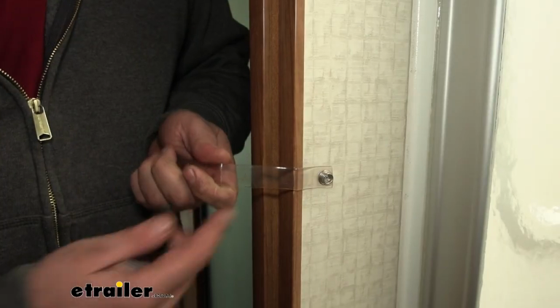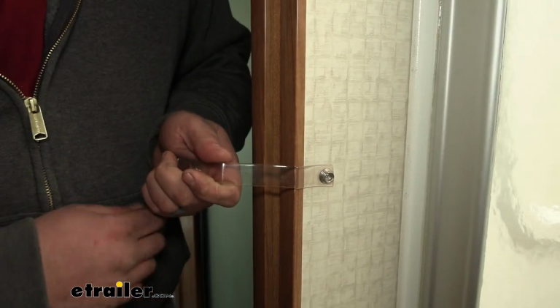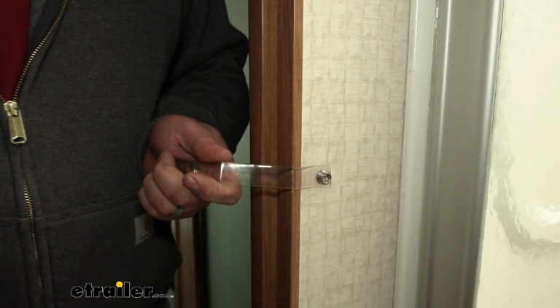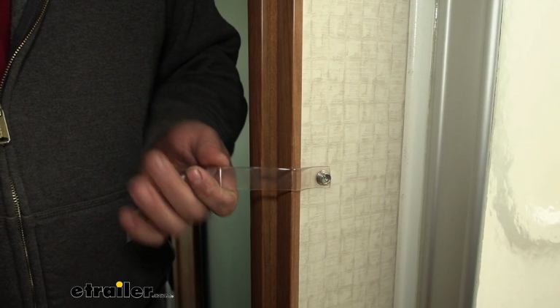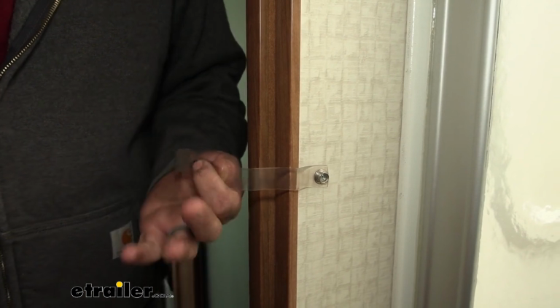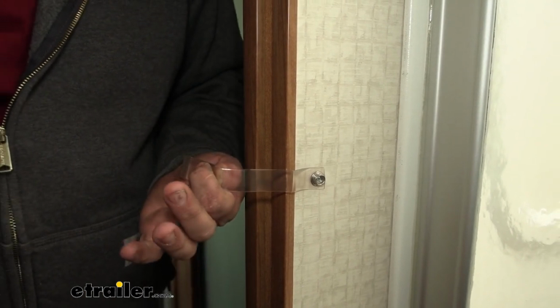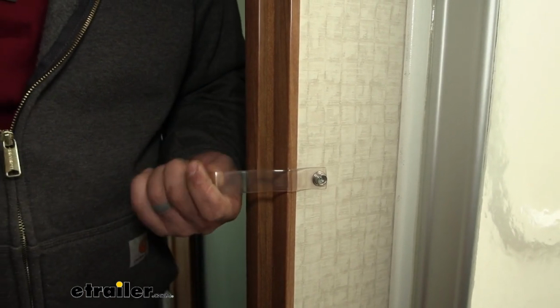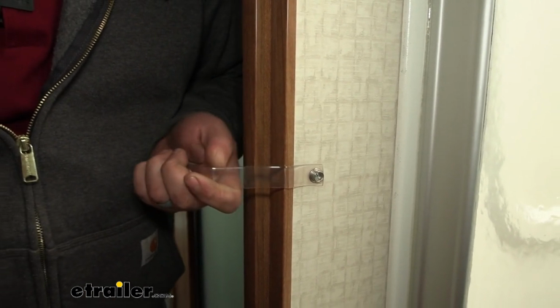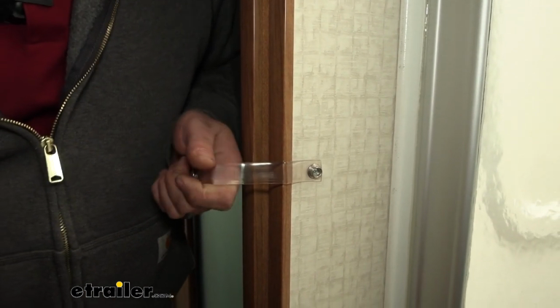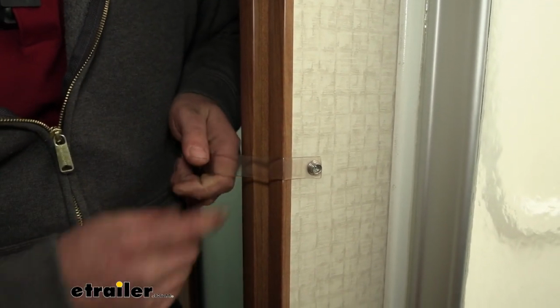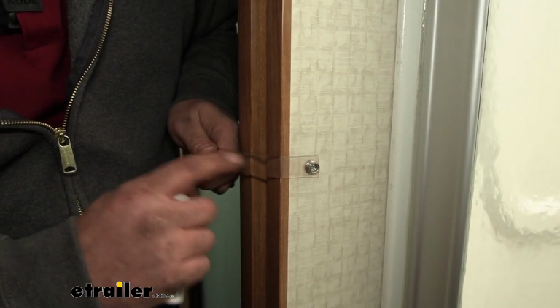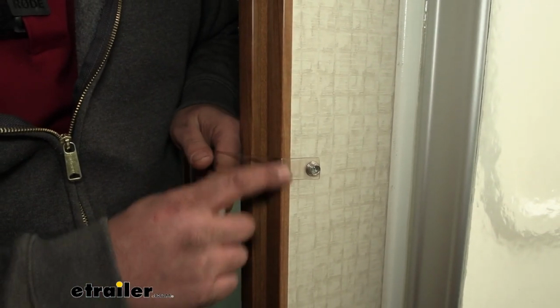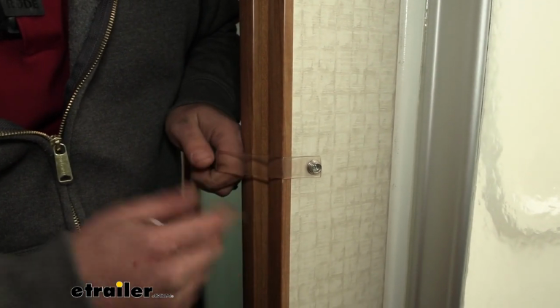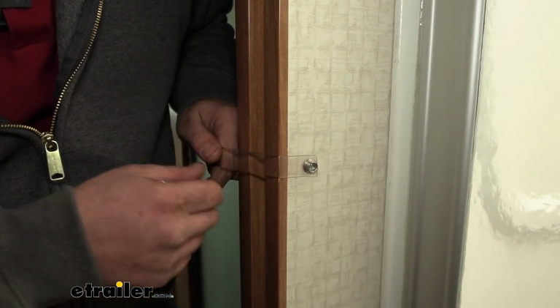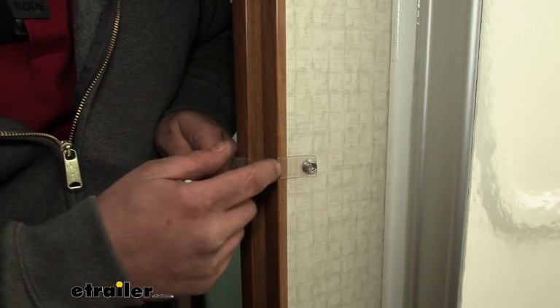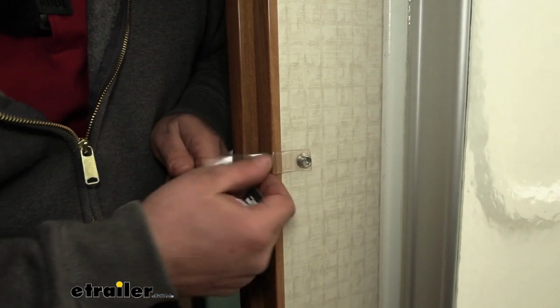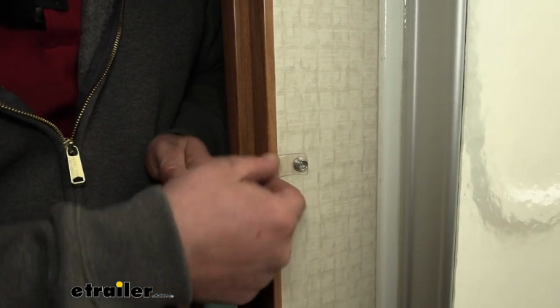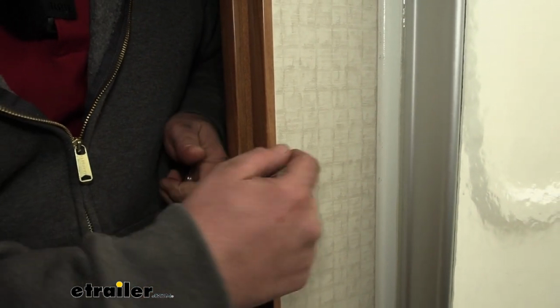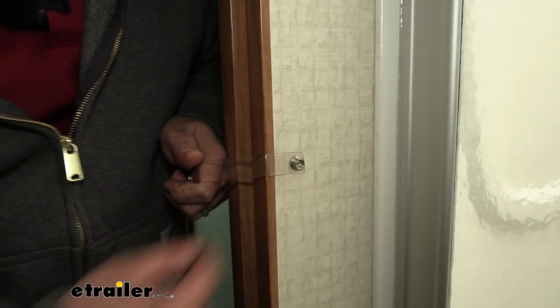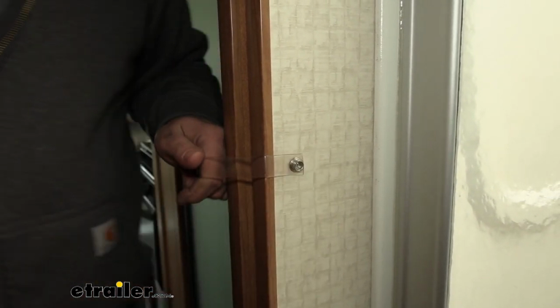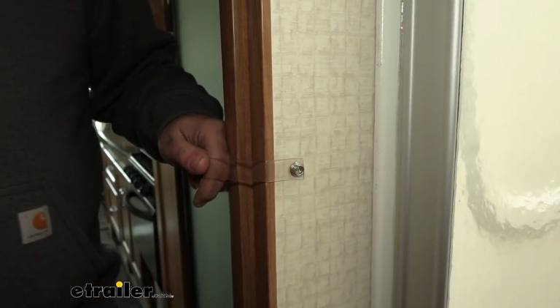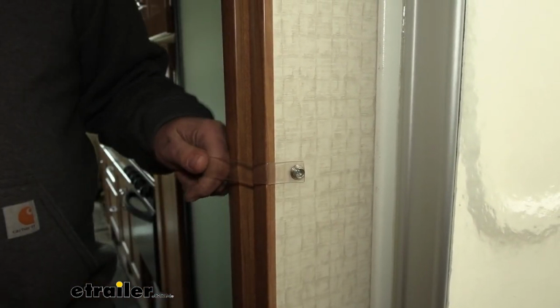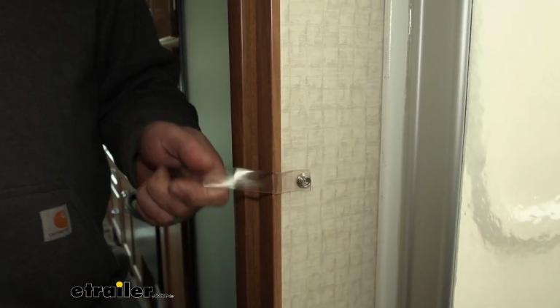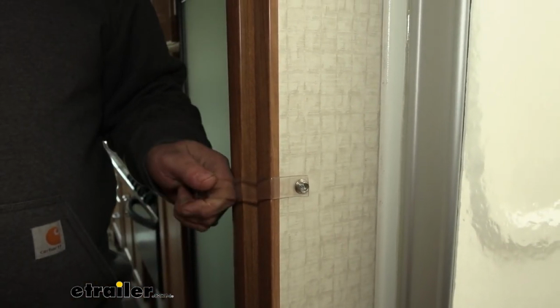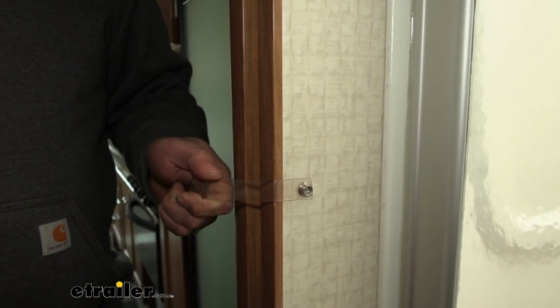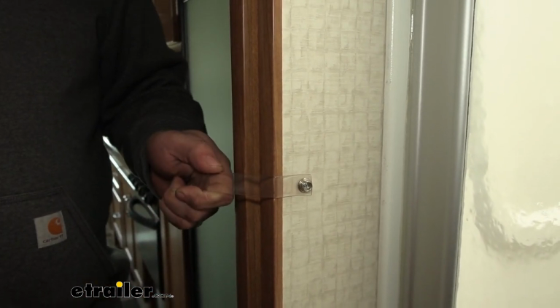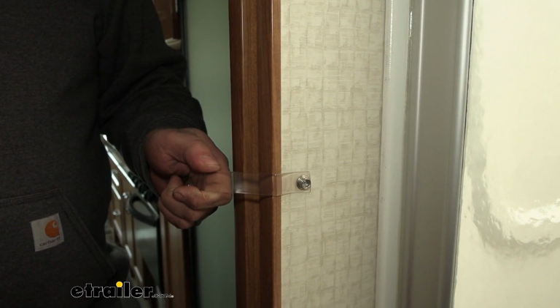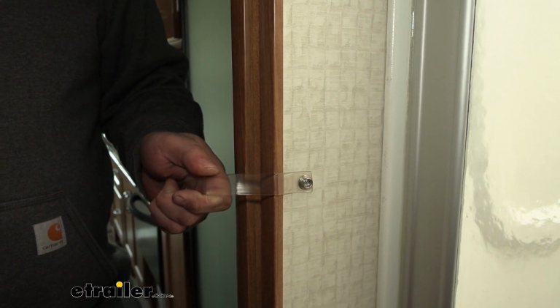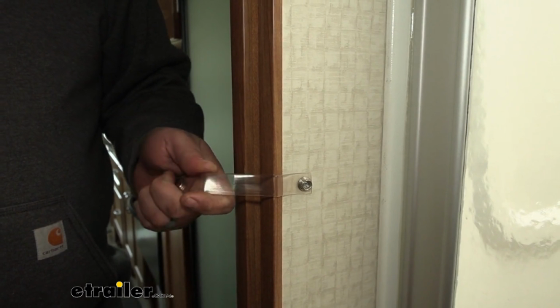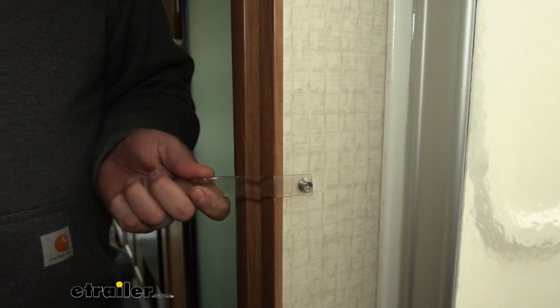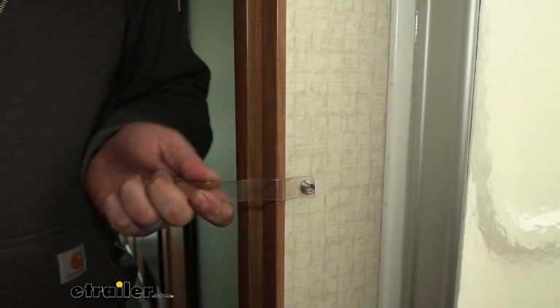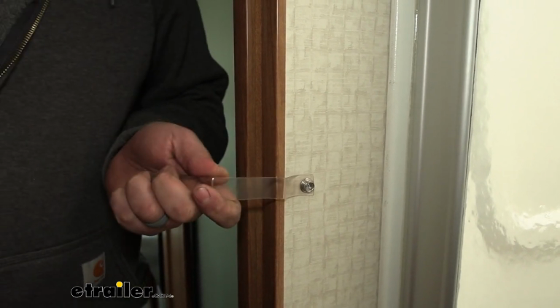Many of your RVs and campers will come with these from the factory, but over time they can break down, and if things get a little rowdy, they'll rip or tear right where they're mounted. You can replace that pretty easily with the JR Products Universal Door Security Strap.